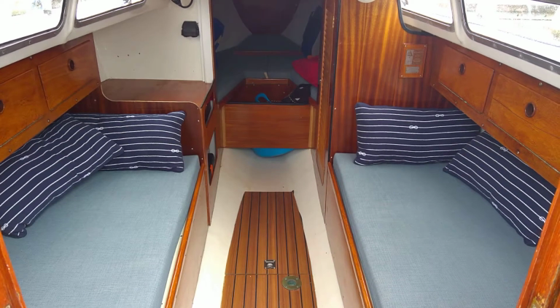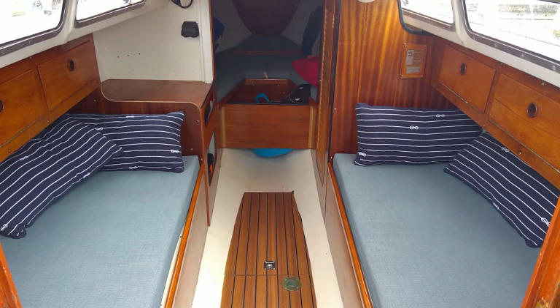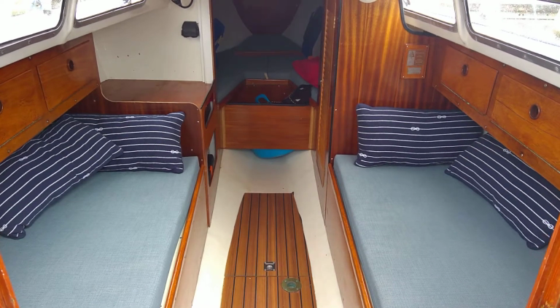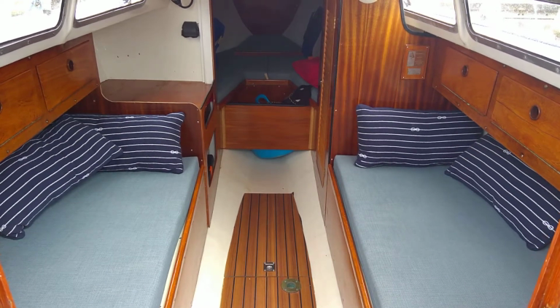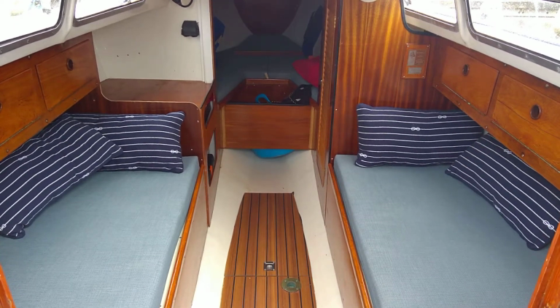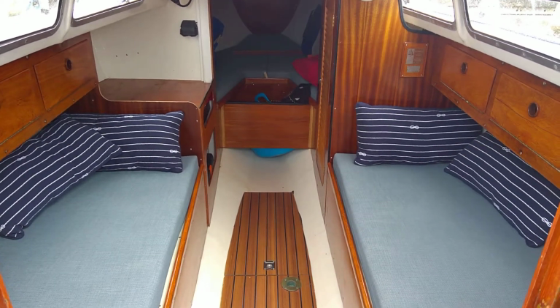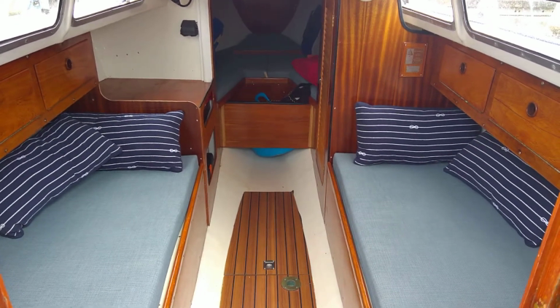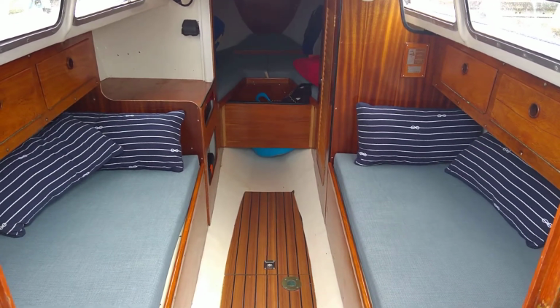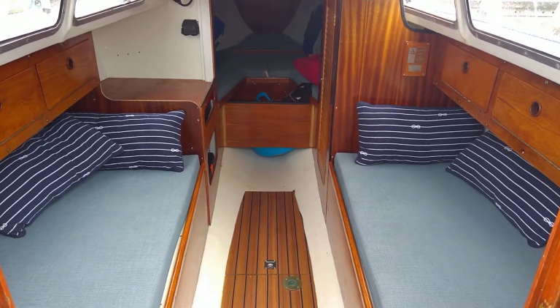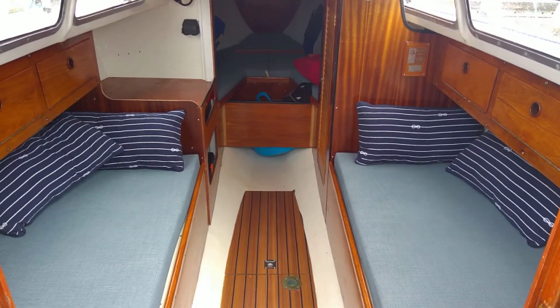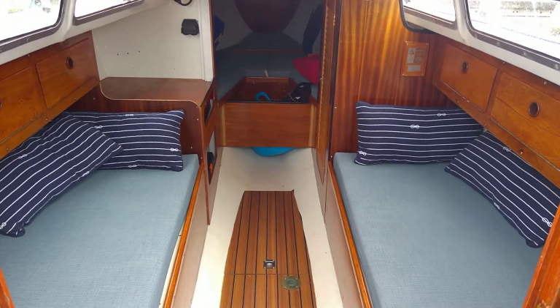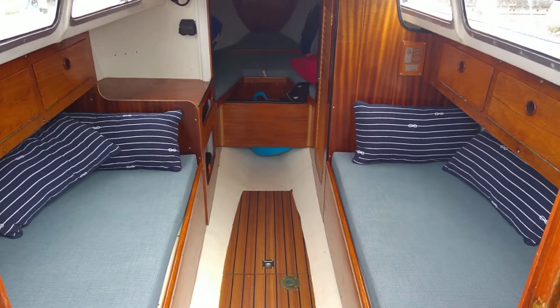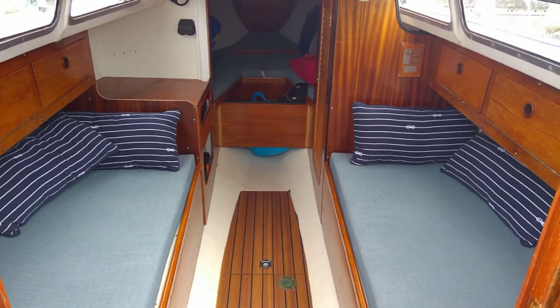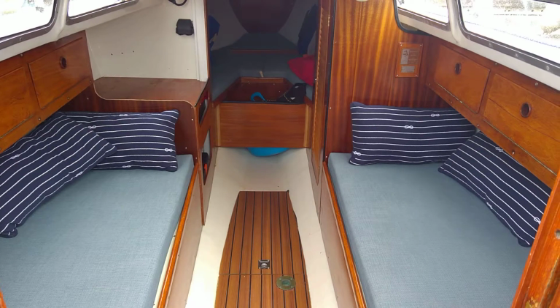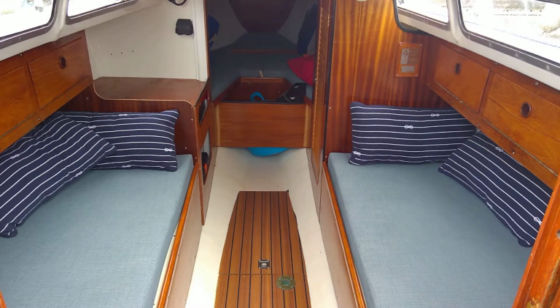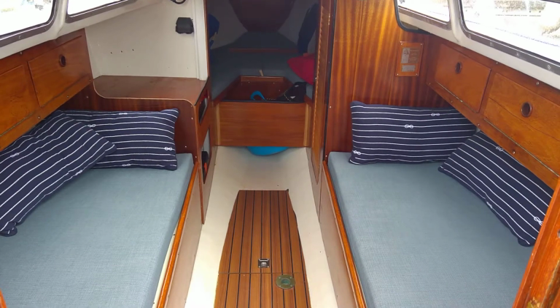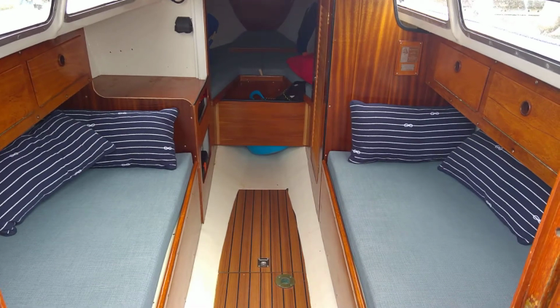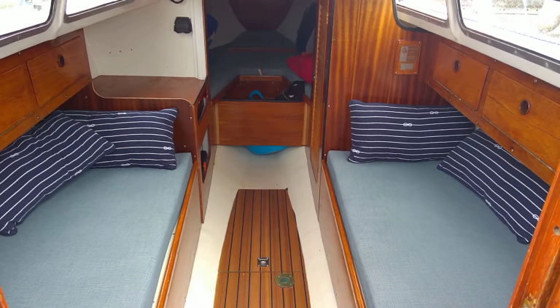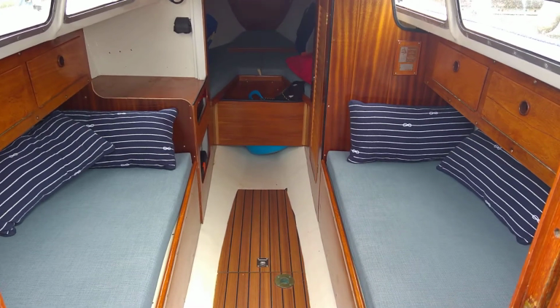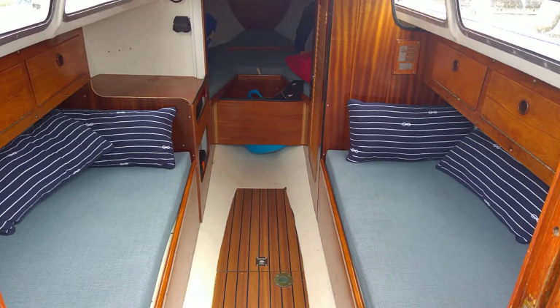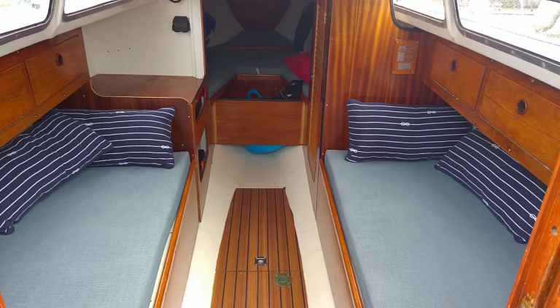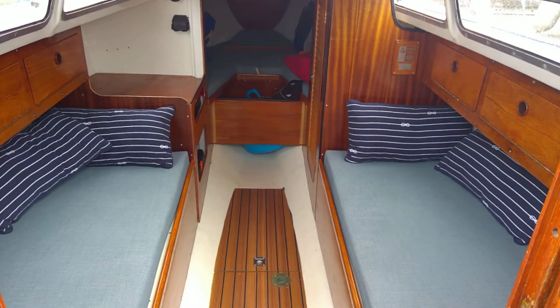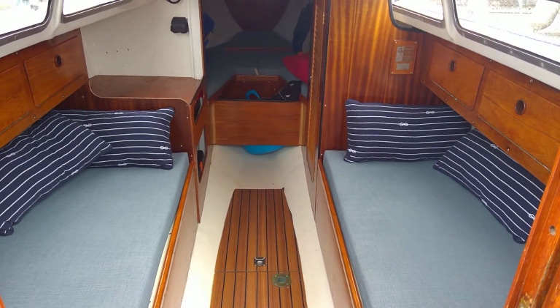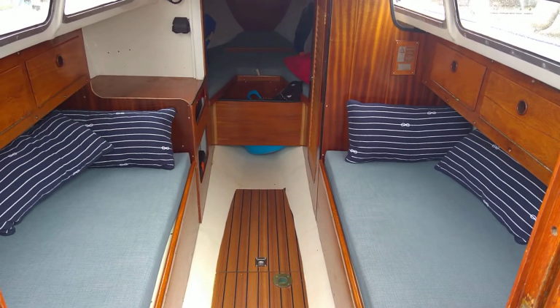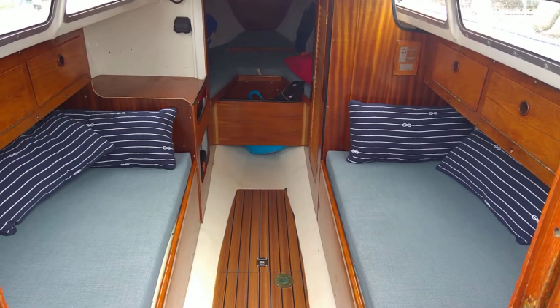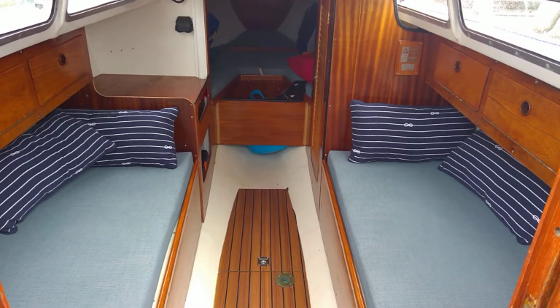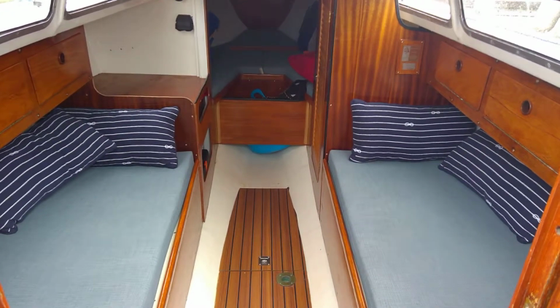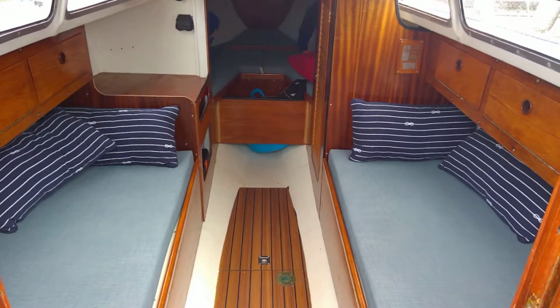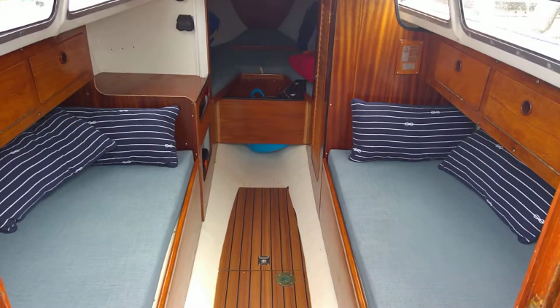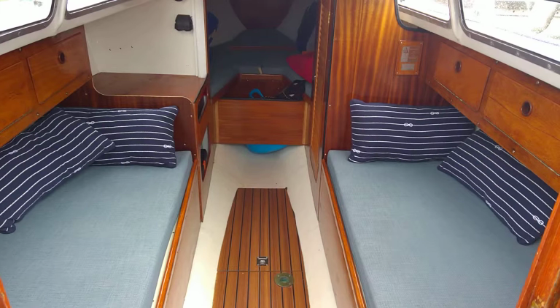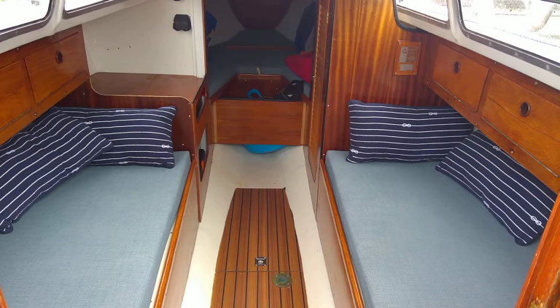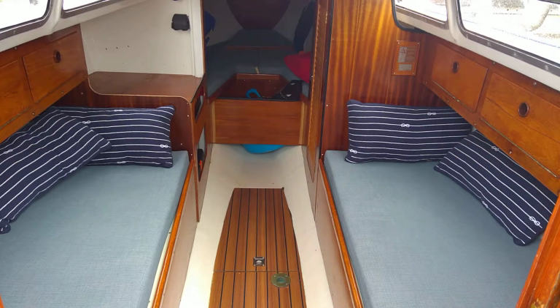We're in the companionway of the International Folkboat listed for sale with Boatshed Isle of Wight. Just looking forward, looking down below — going to give you a little walk around to see how she's laid out.